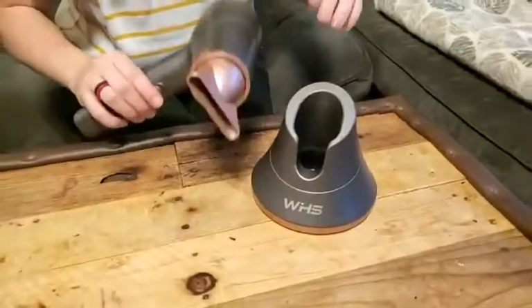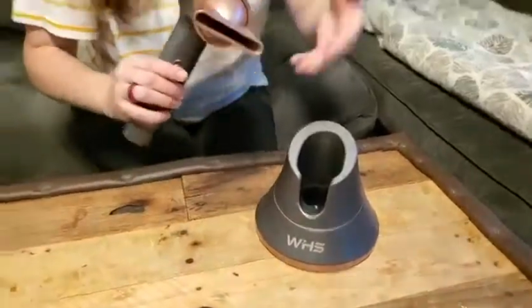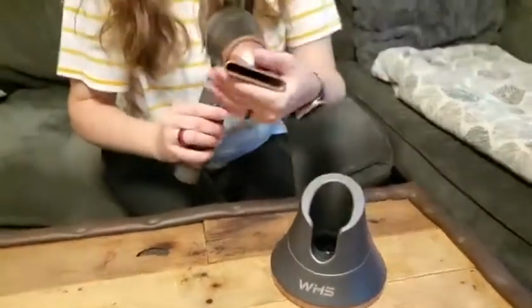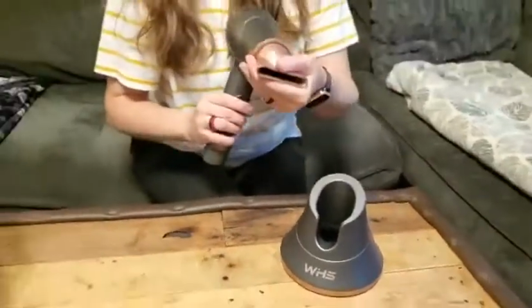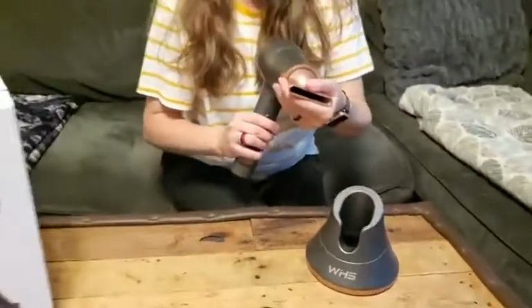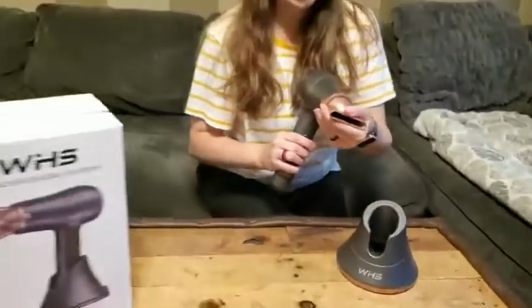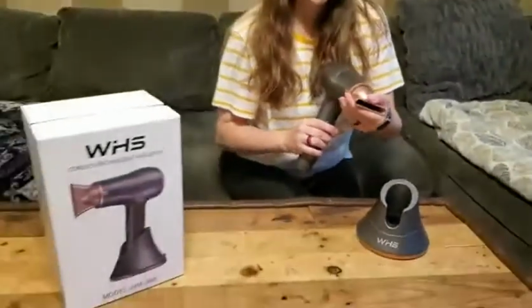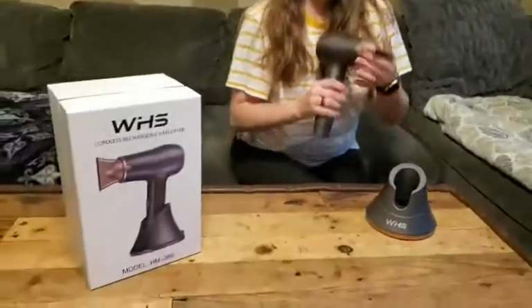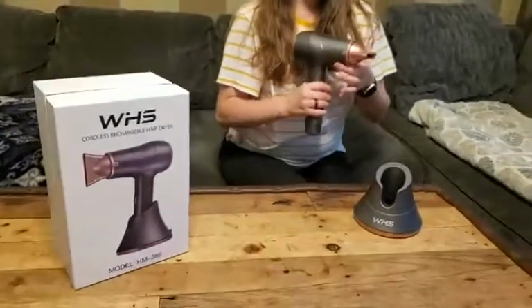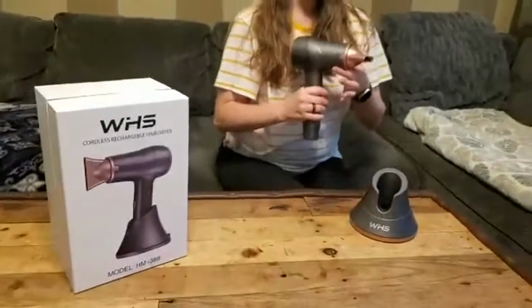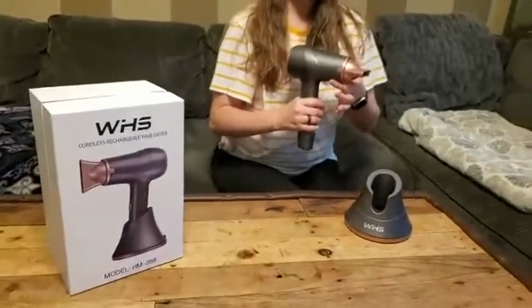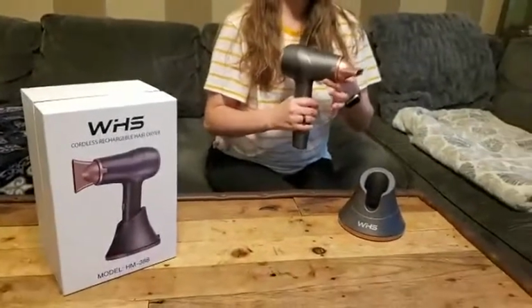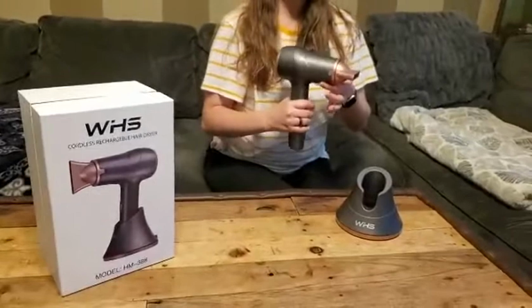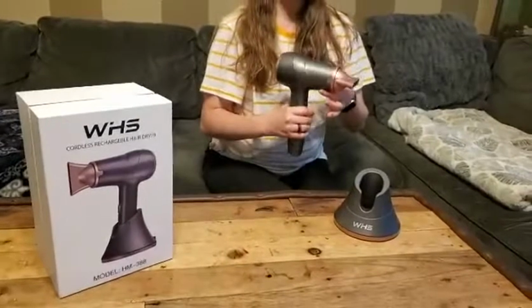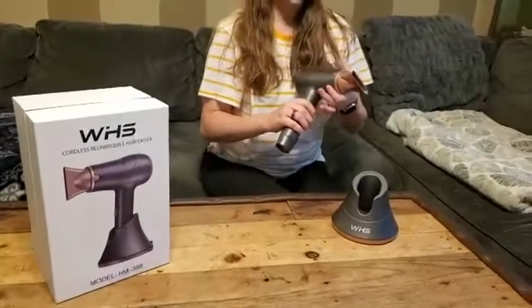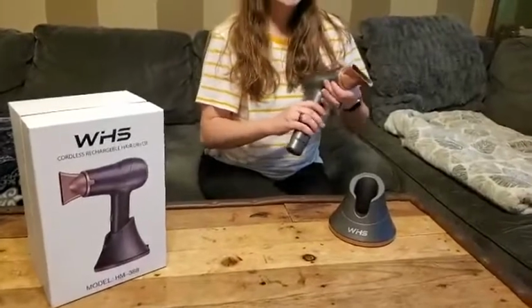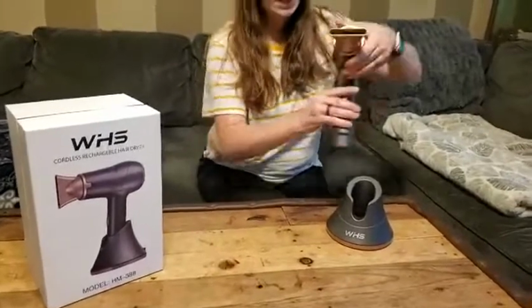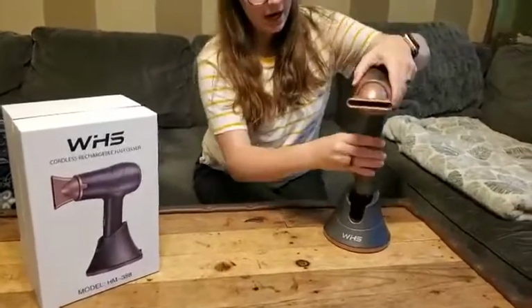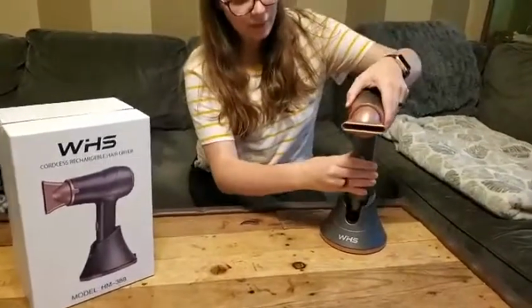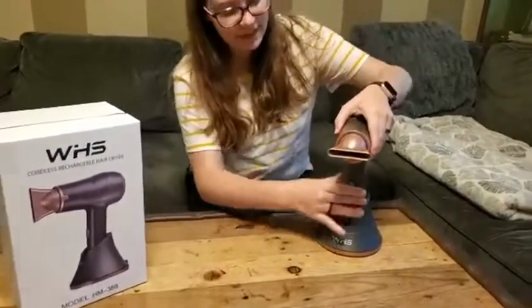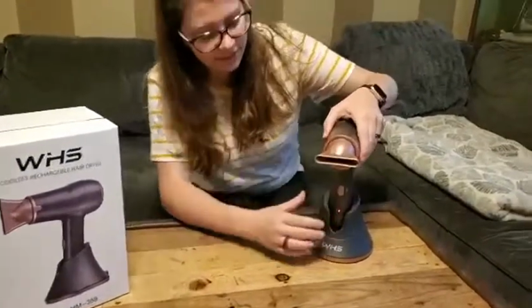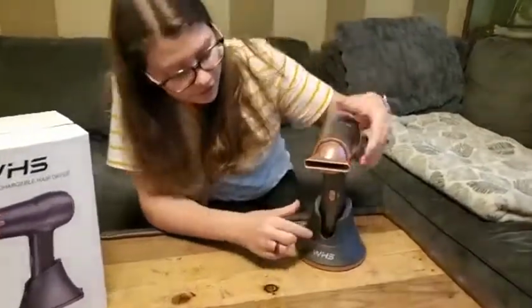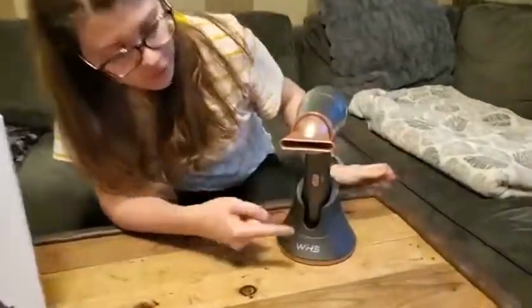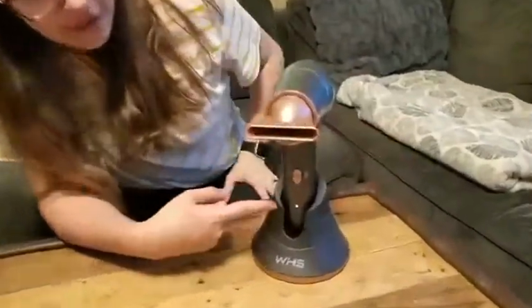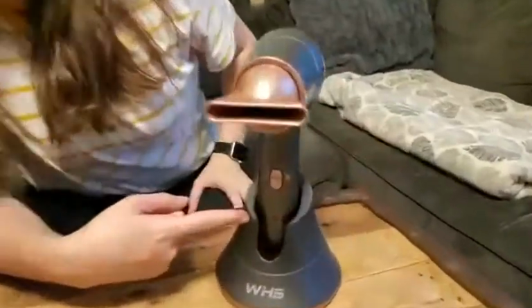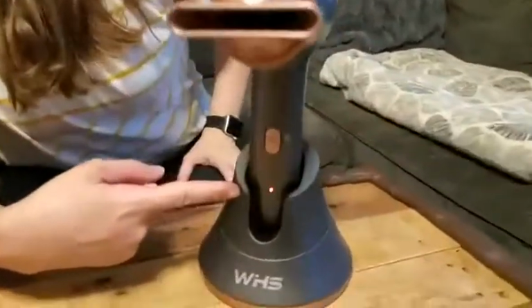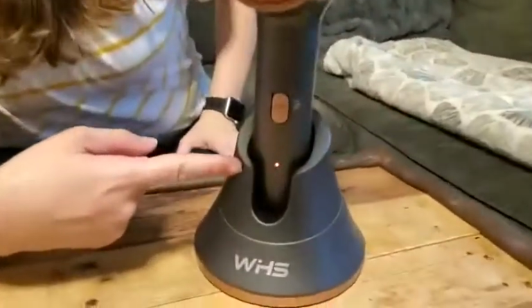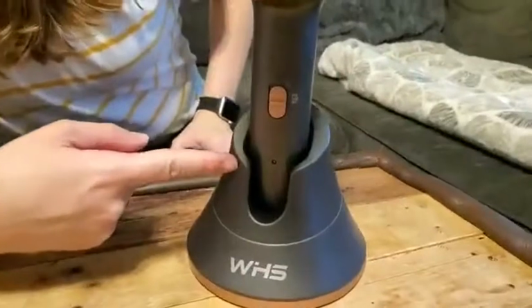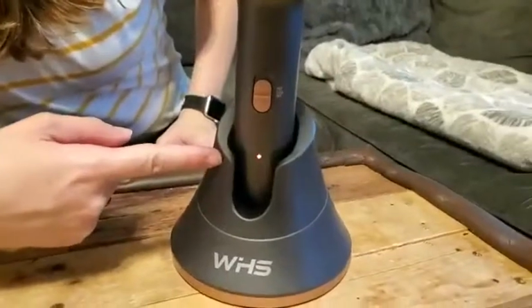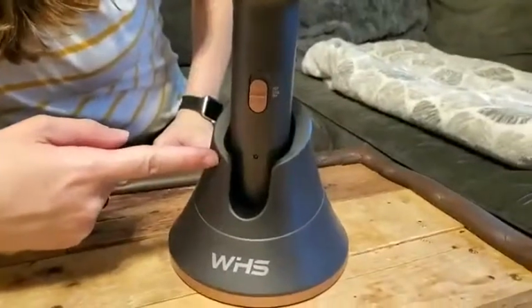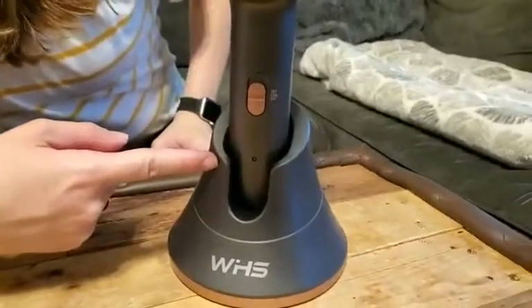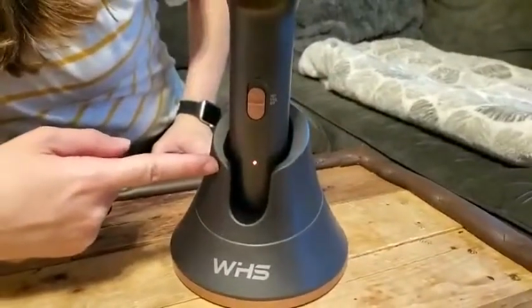It is nice and lightweight but still good quality. When you set it down in the charging base, you can tell it's charging by the red blinking light.